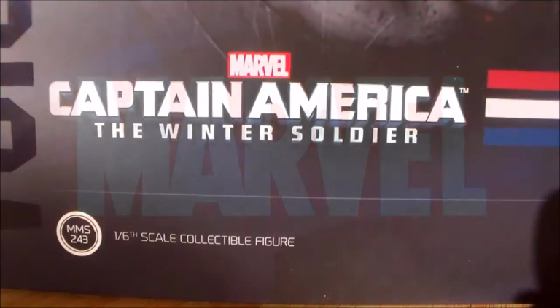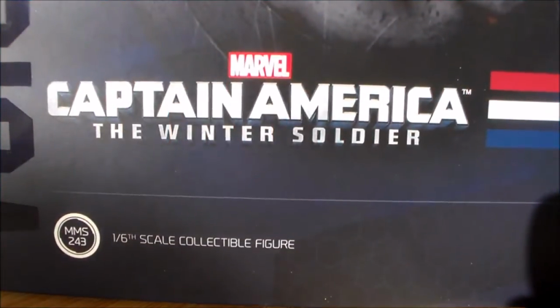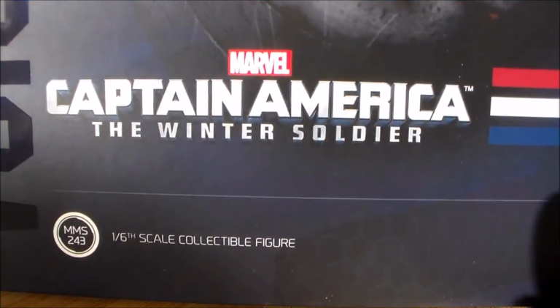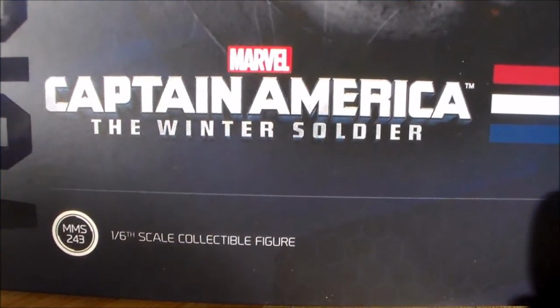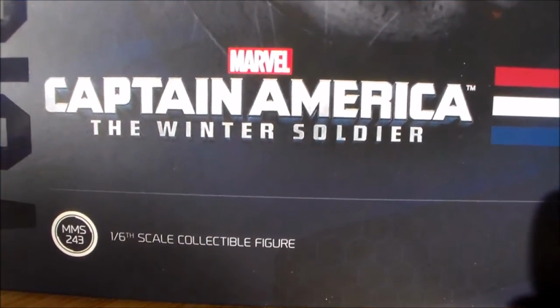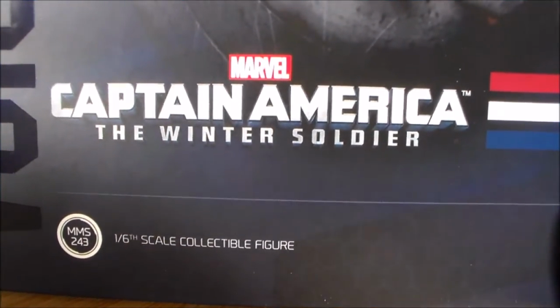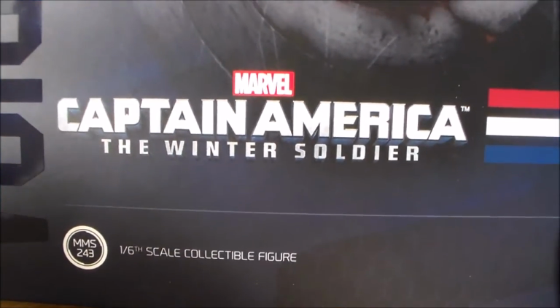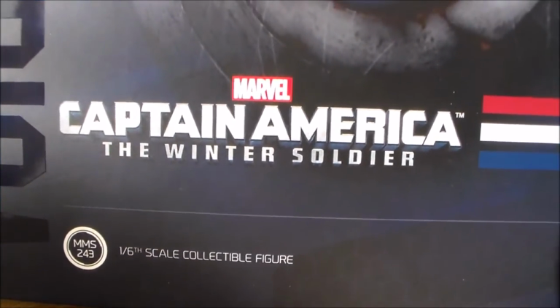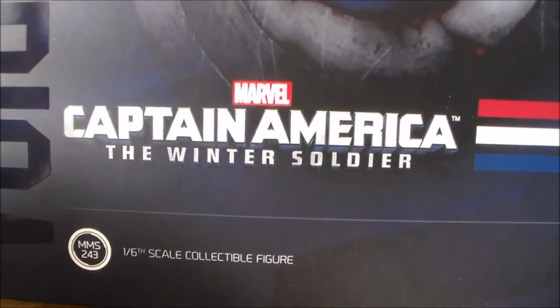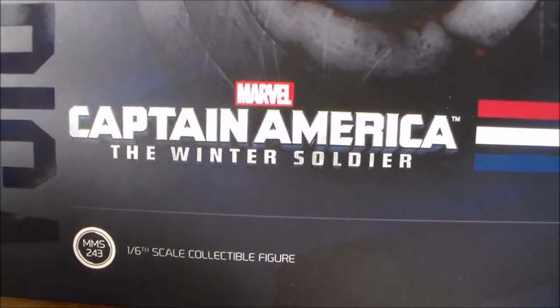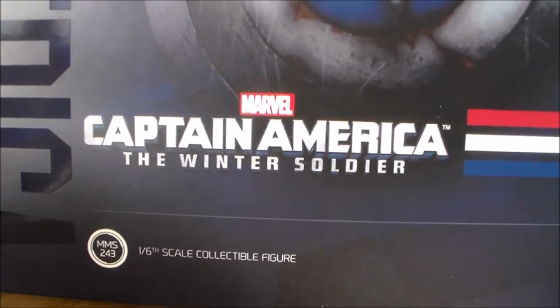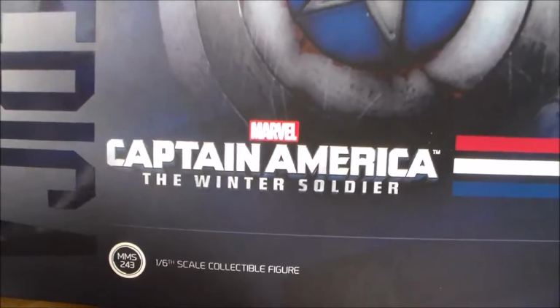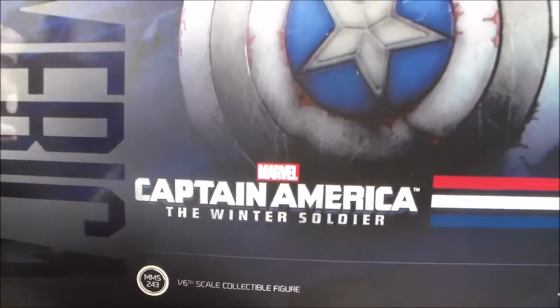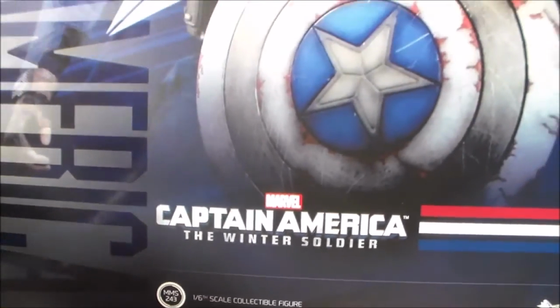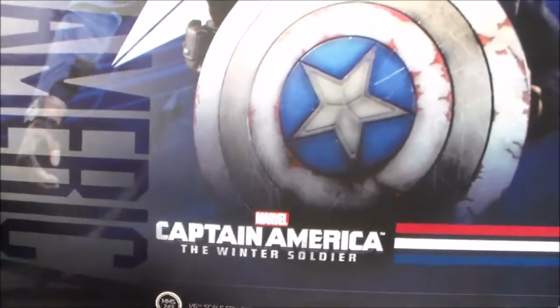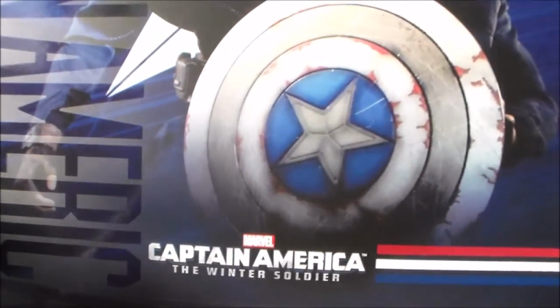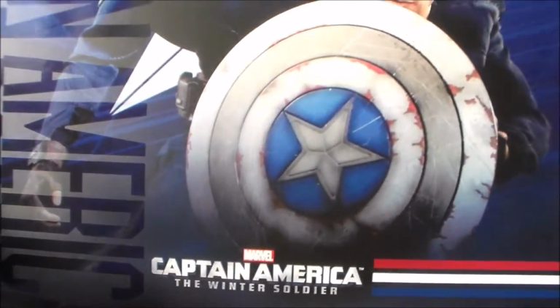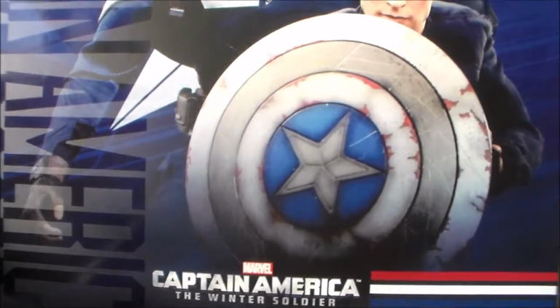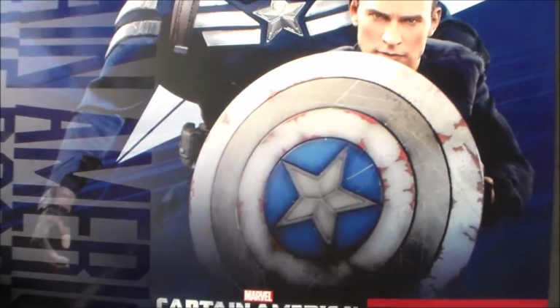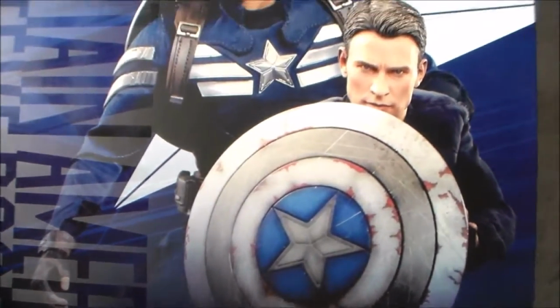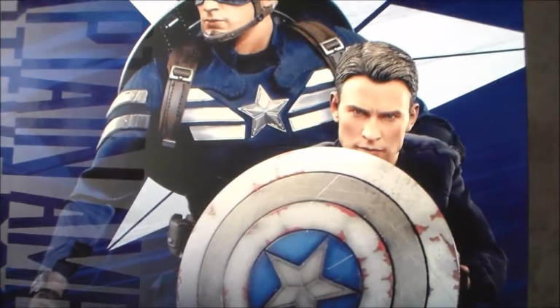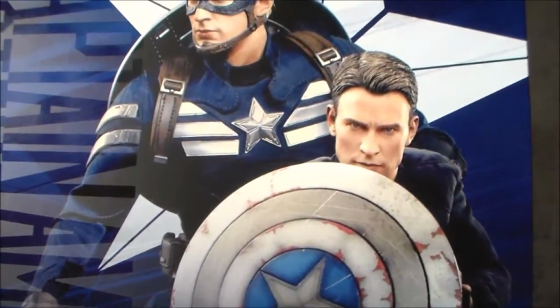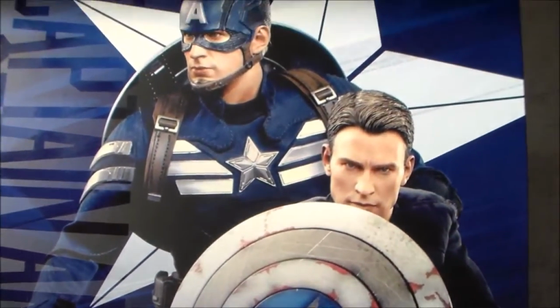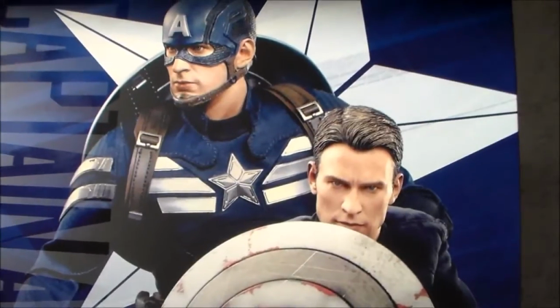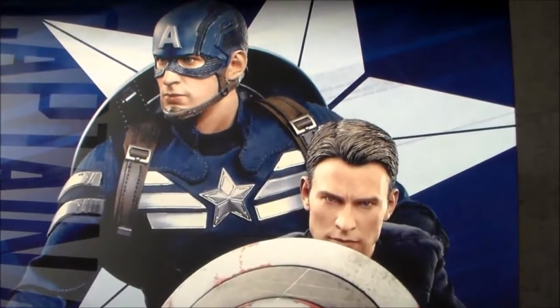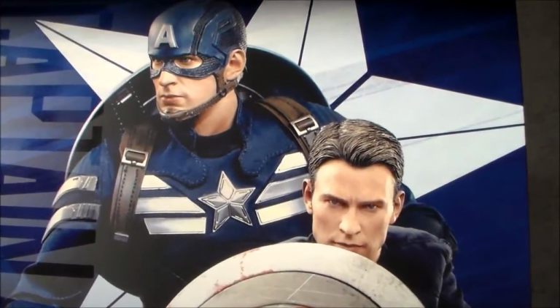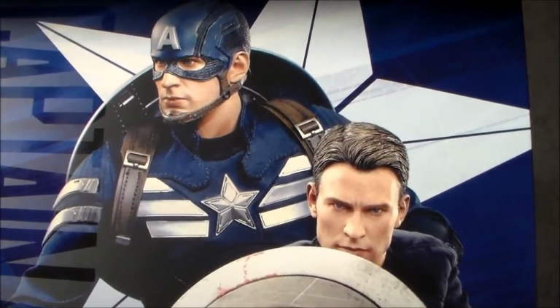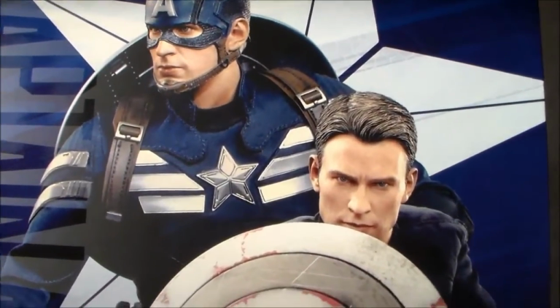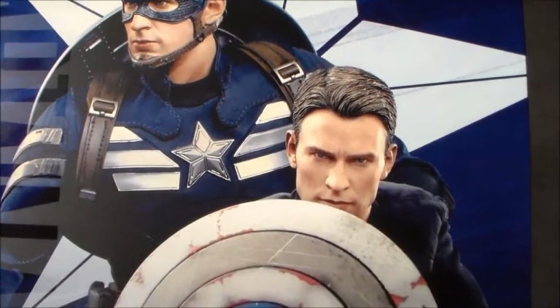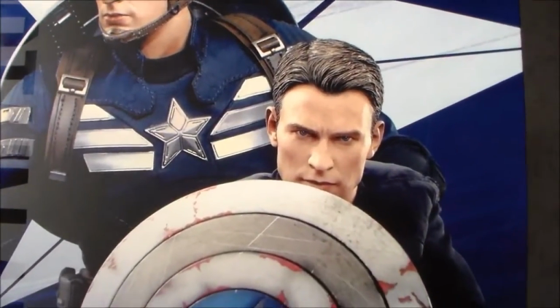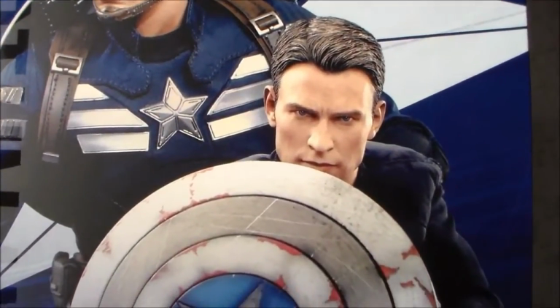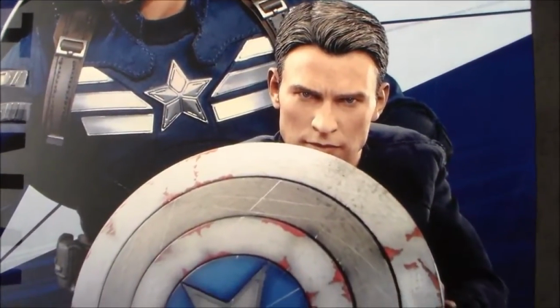What's up YouTubers and fellow collectors, welcome back to my channel. Today I have for all of you the very awesome Captain America Strike Suit set. This comes with Cap in his strike suit and a Steve Rogers figure.